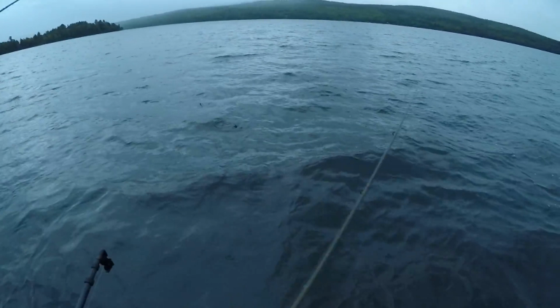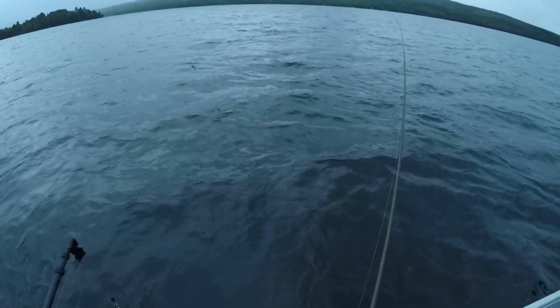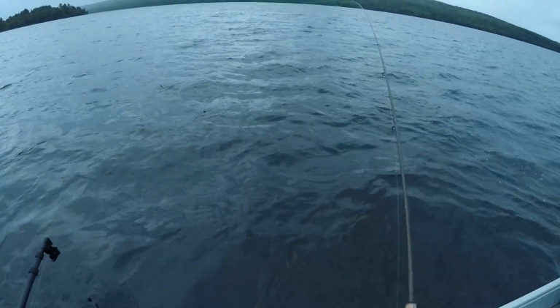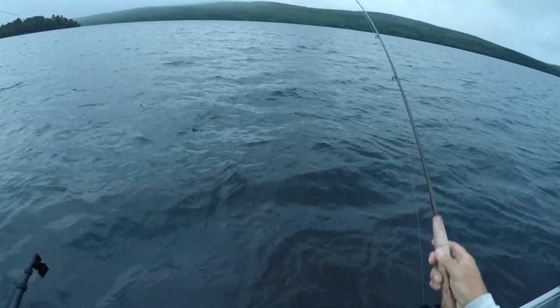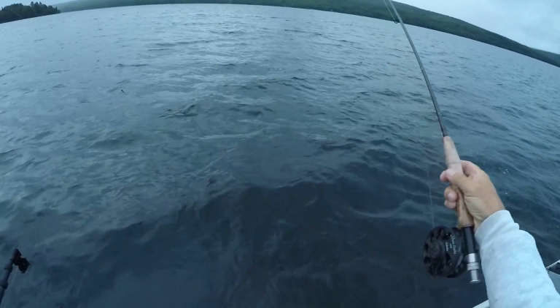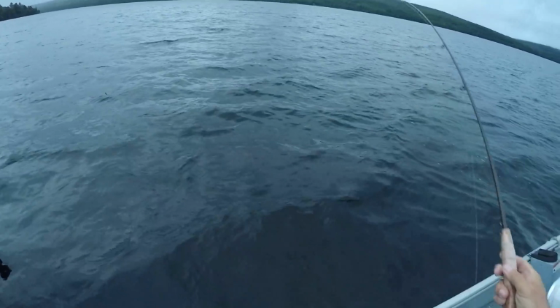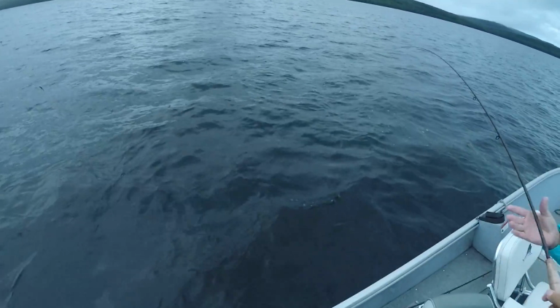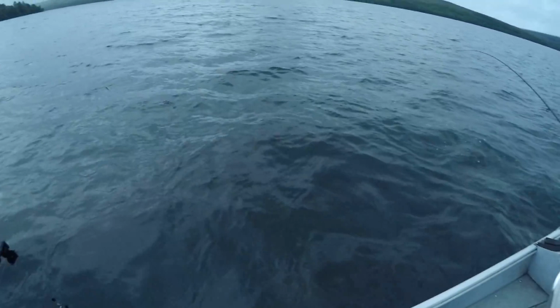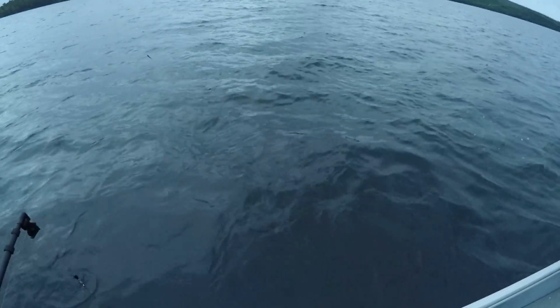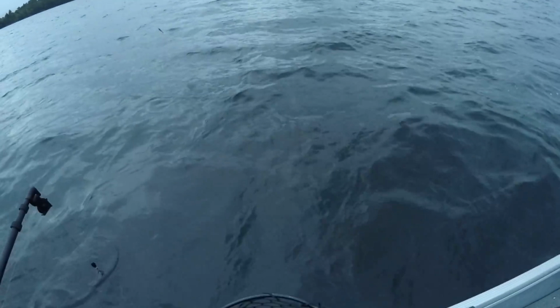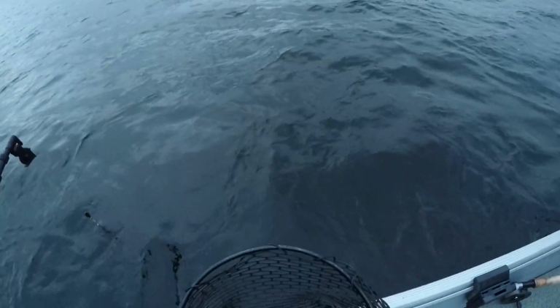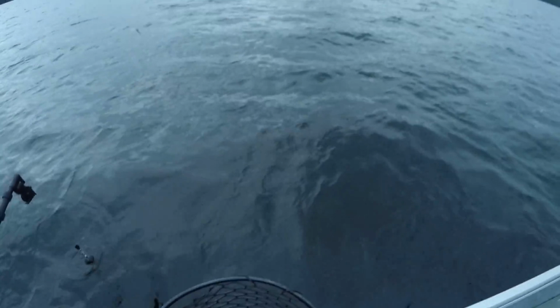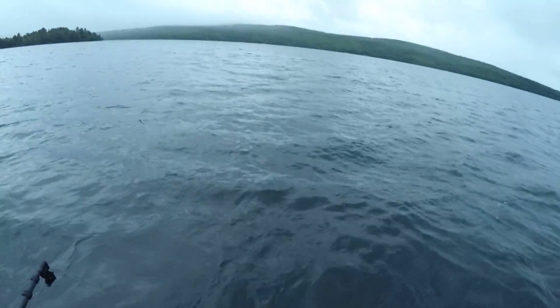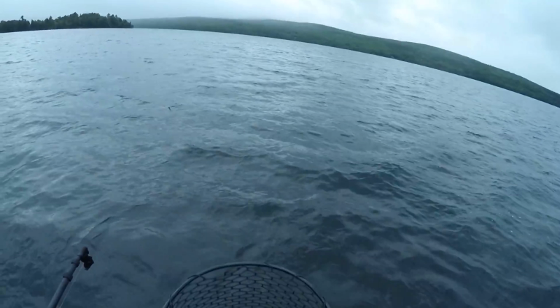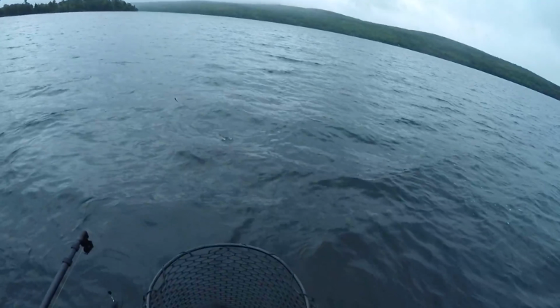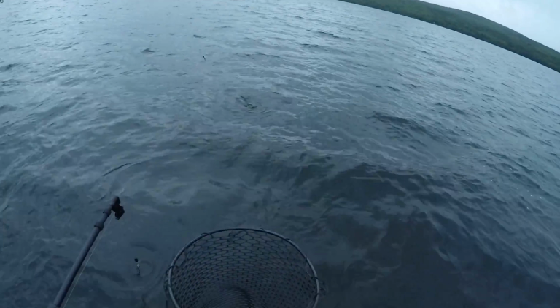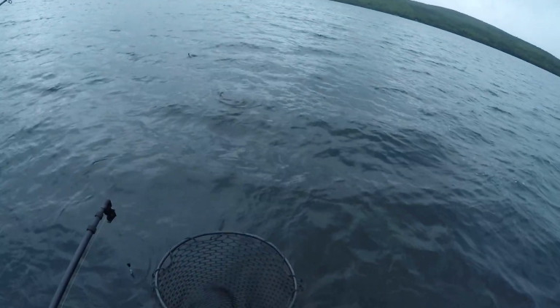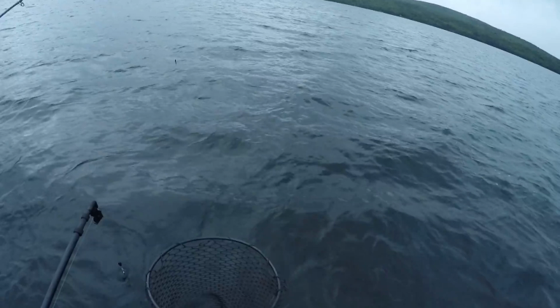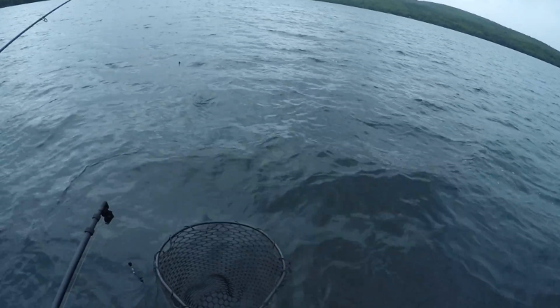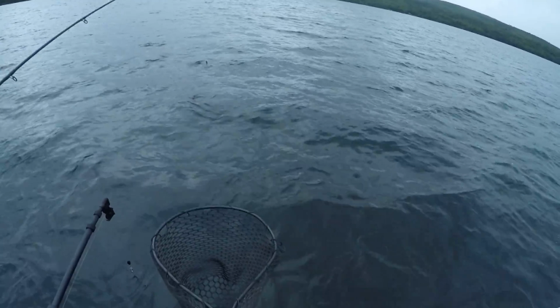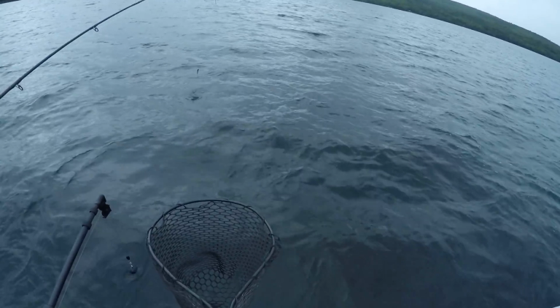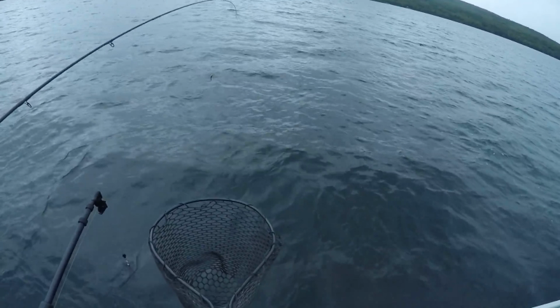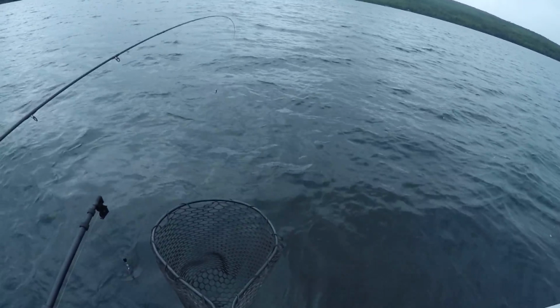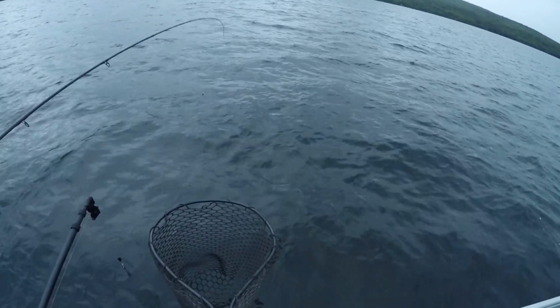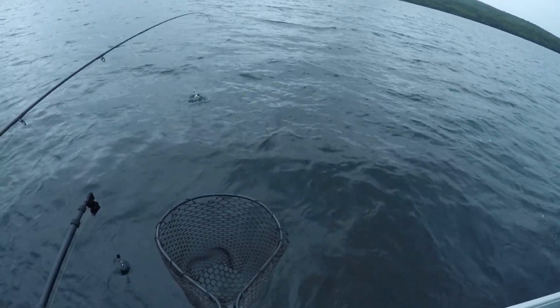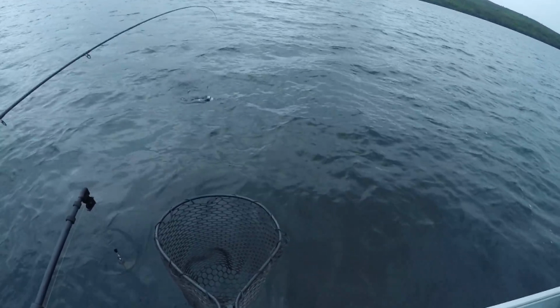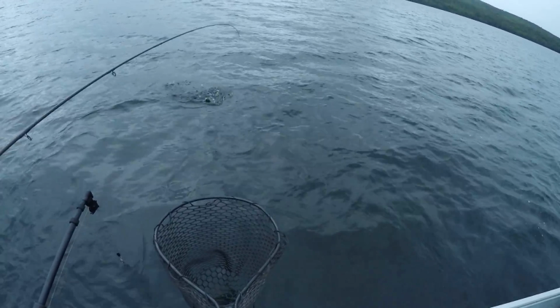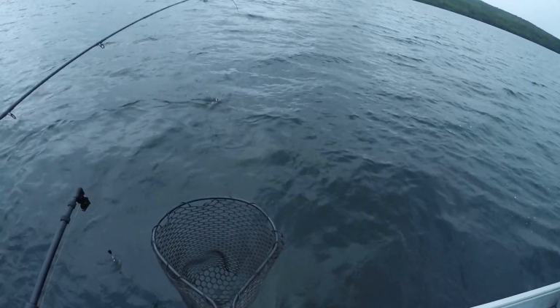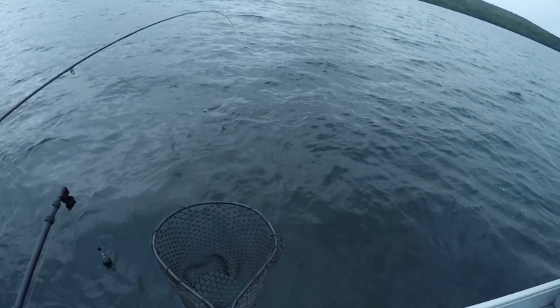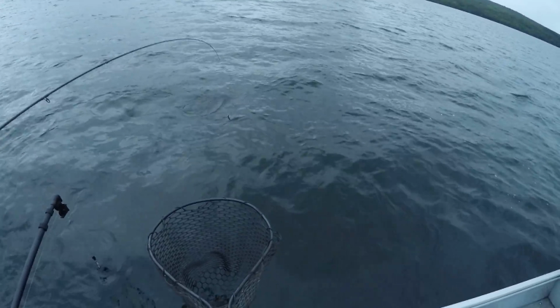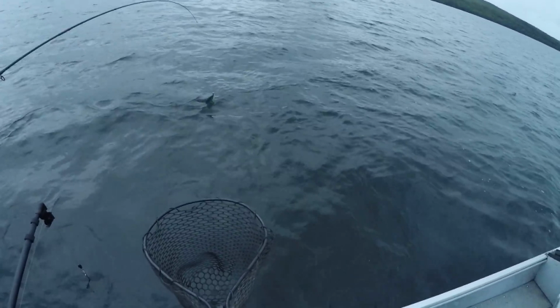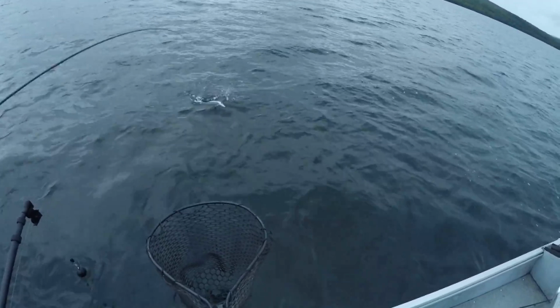There — he's out. Just hold on to that. Okay, you're all set now. That's a nice fish. Remember, if he wants to go, let him go.